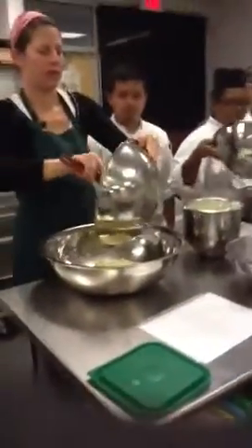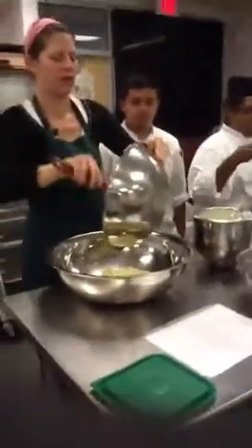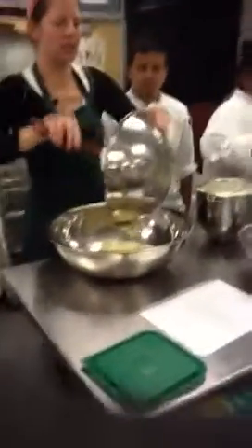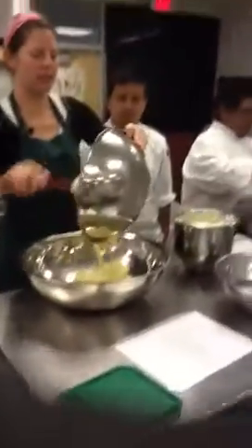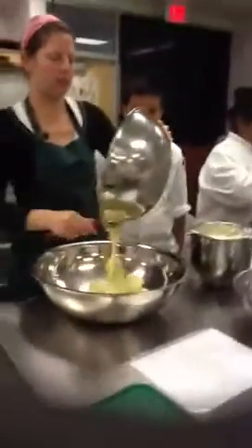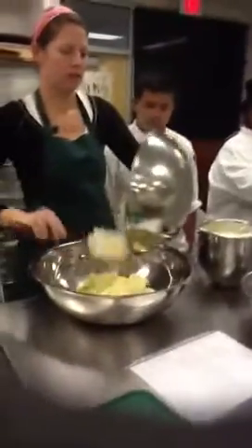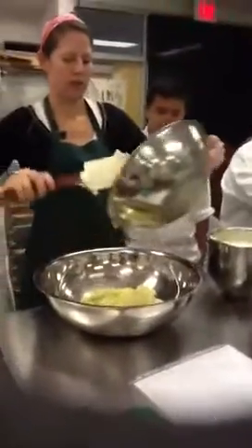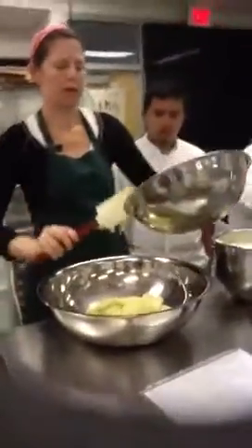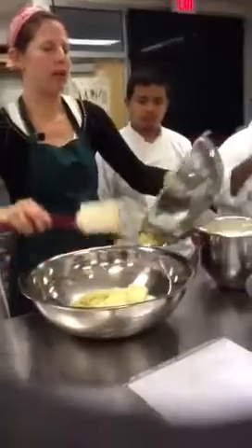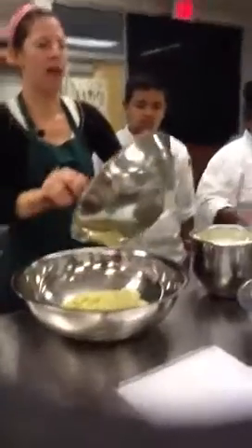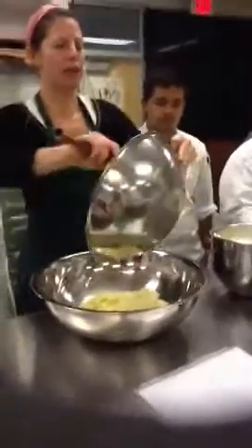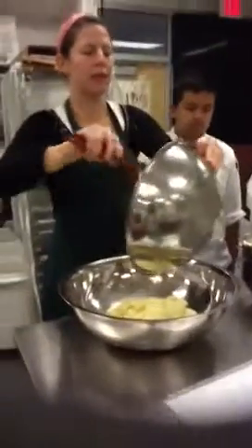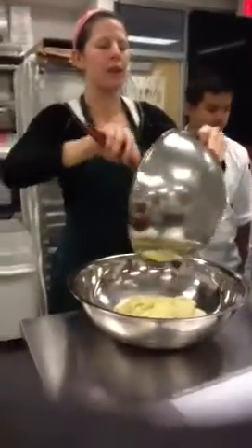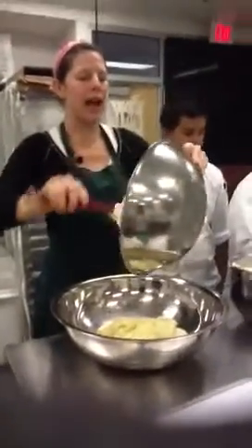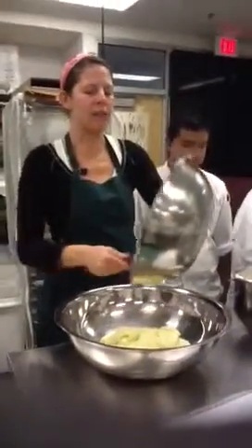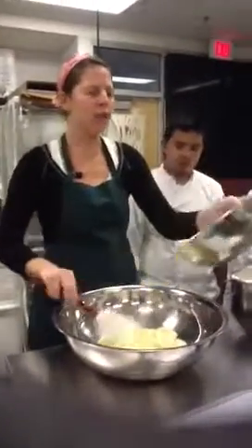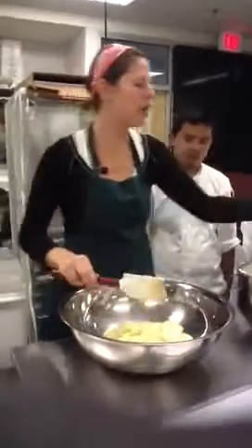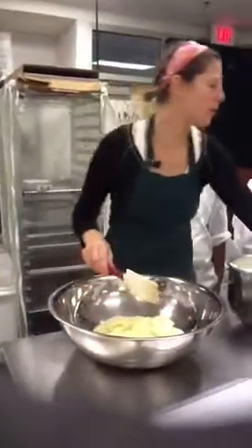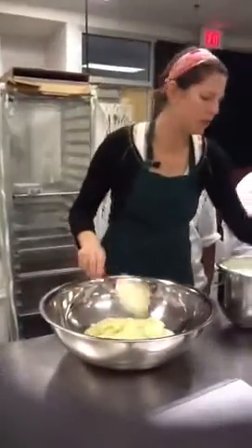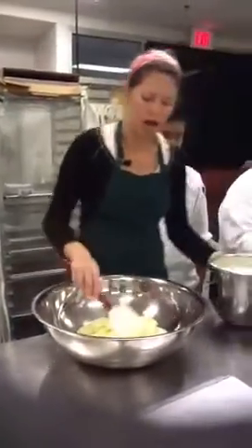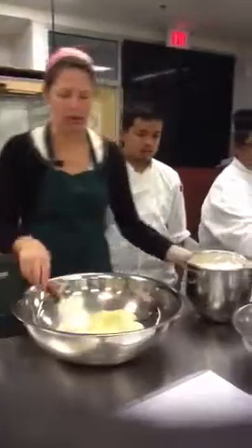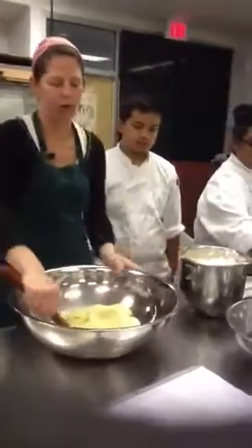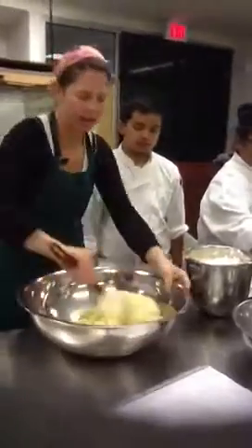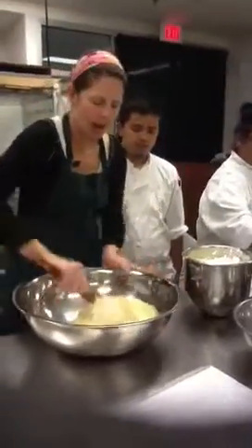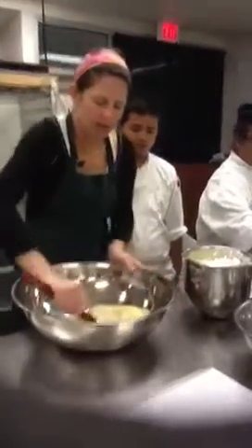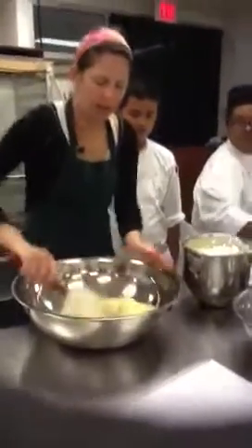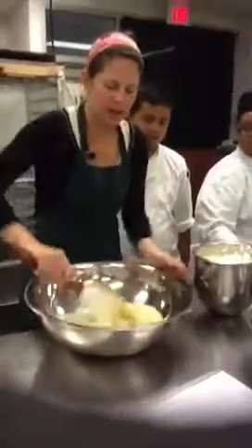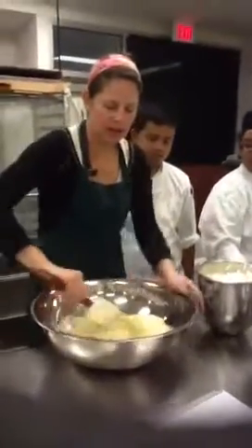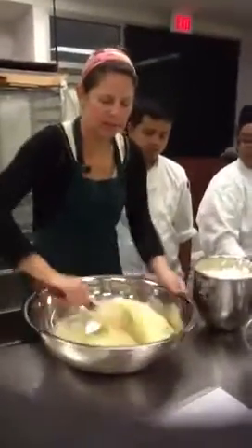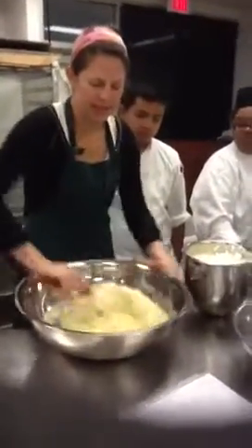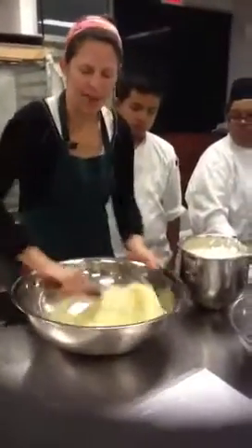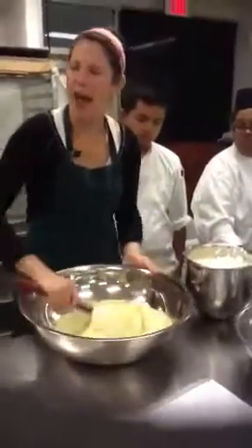You'll see the difference when we add the cream to it. You can add as much or as little whipped cream as you want — it's totally a personal thing. But typically, the crème mousseline is half and half.